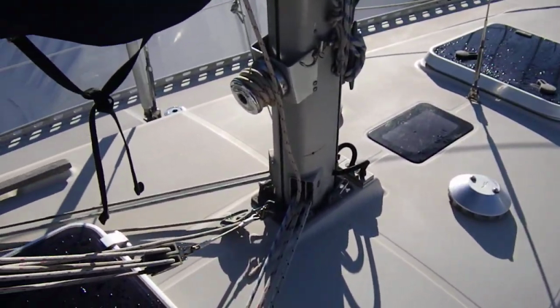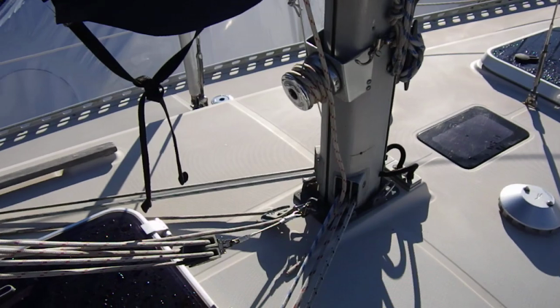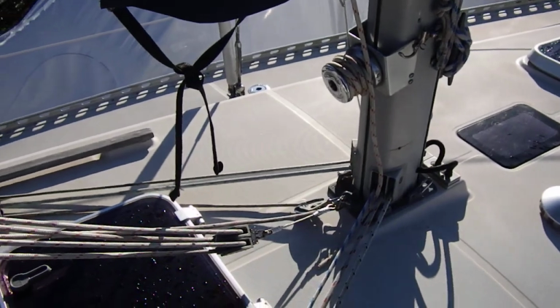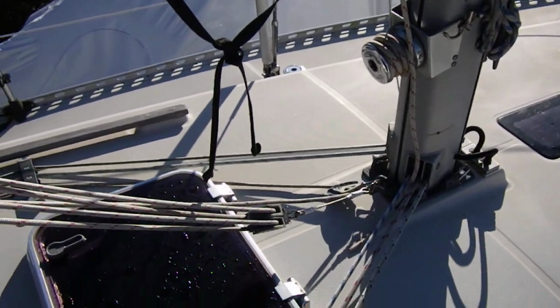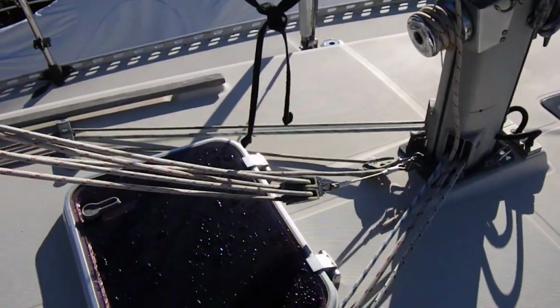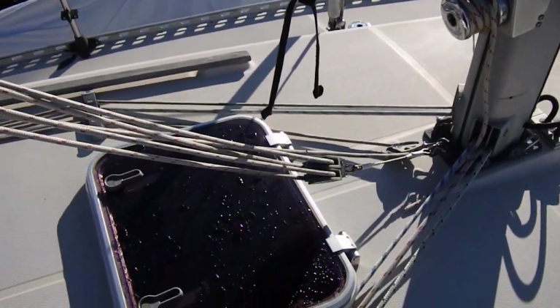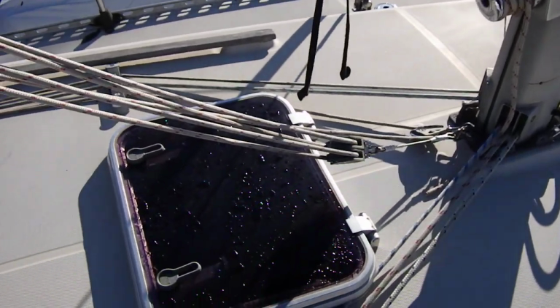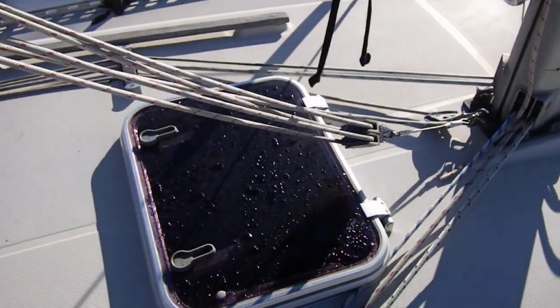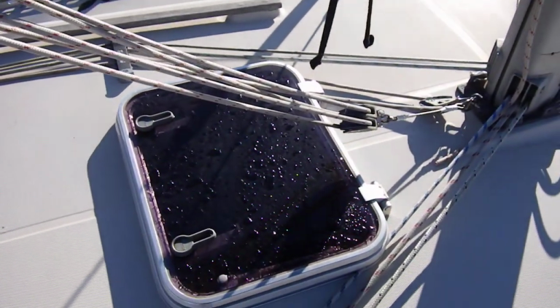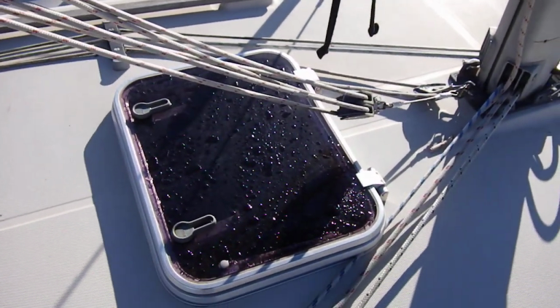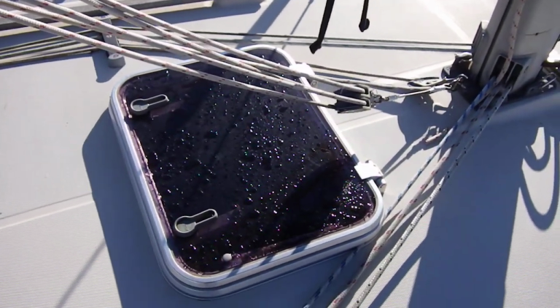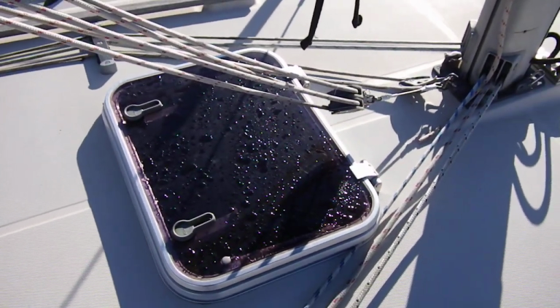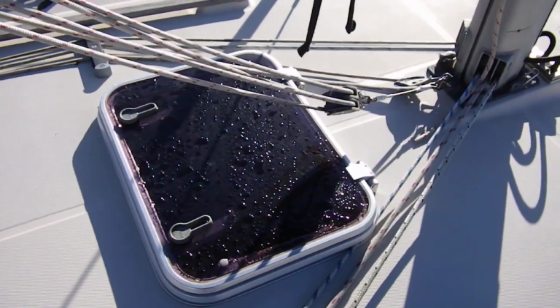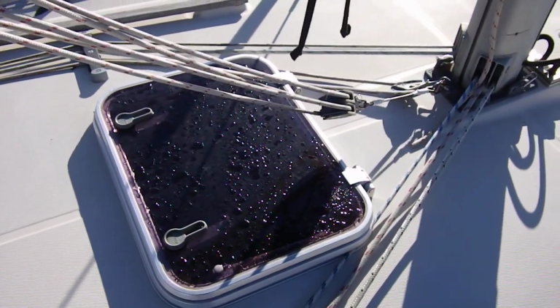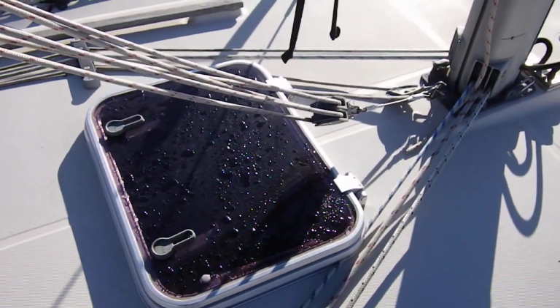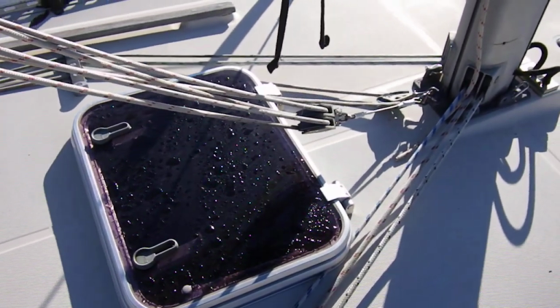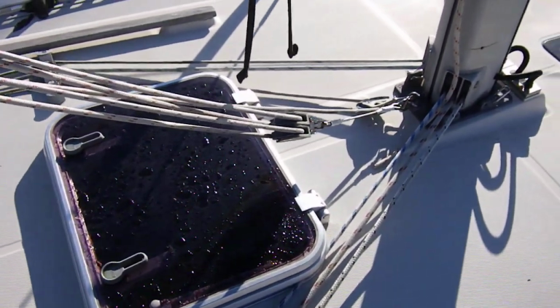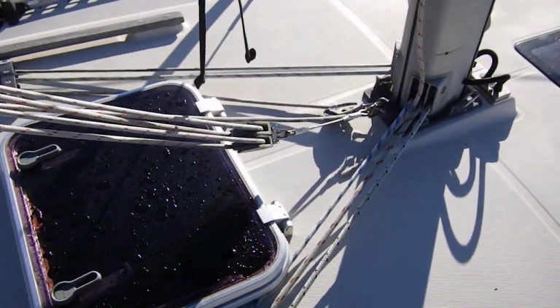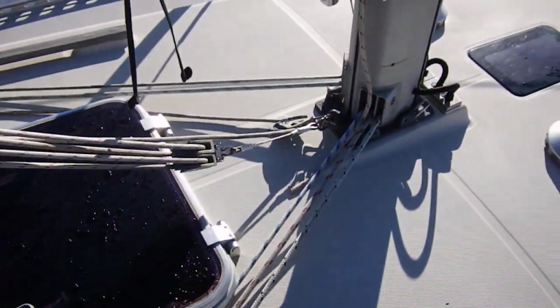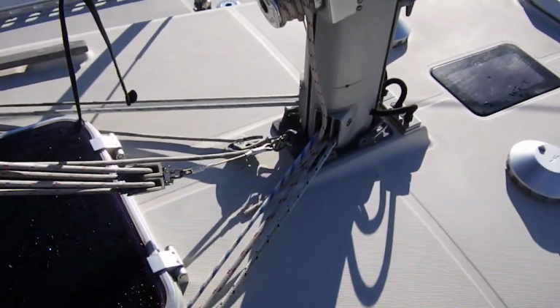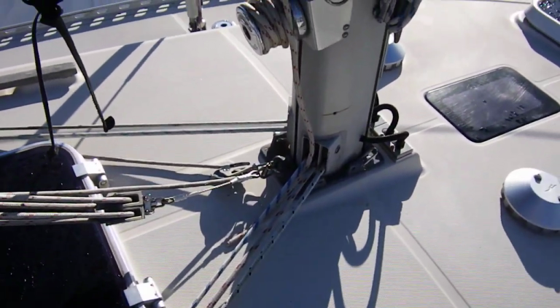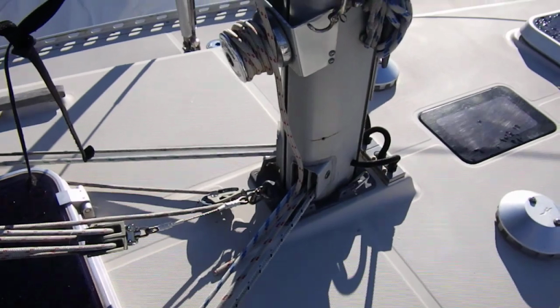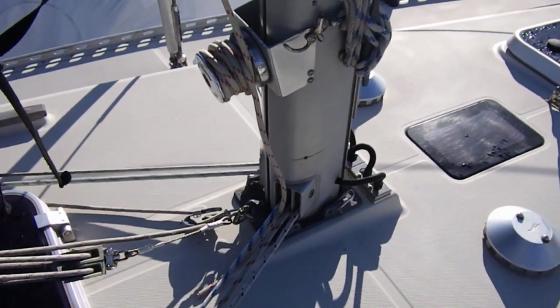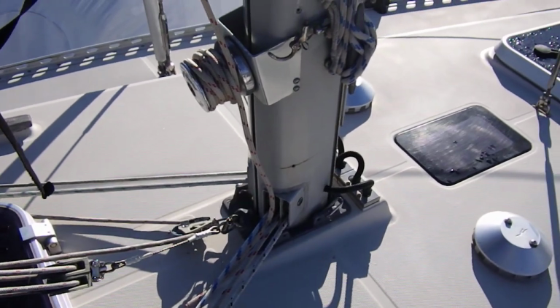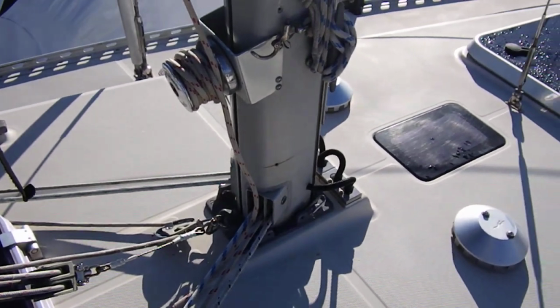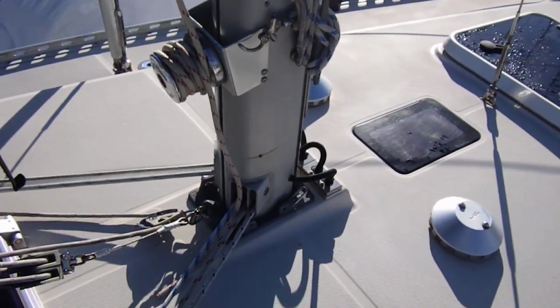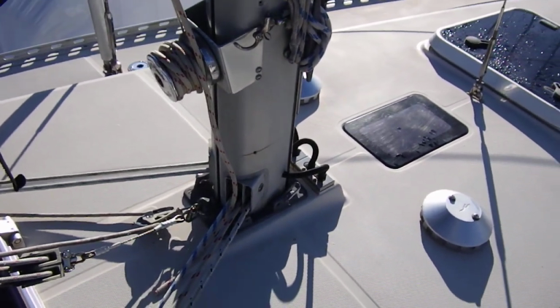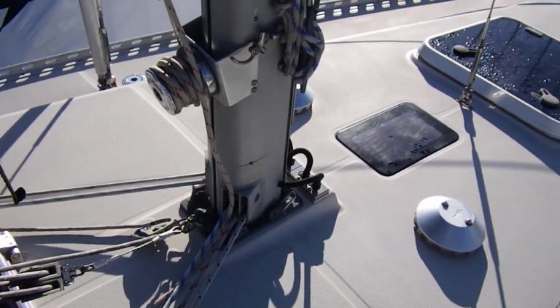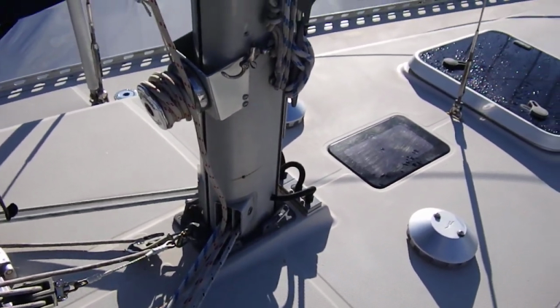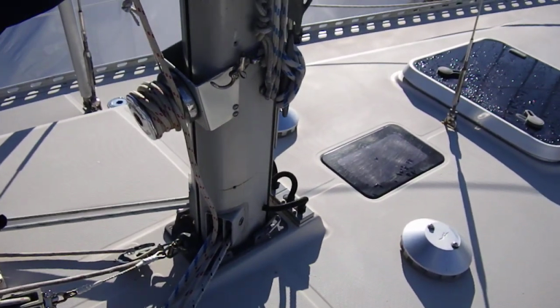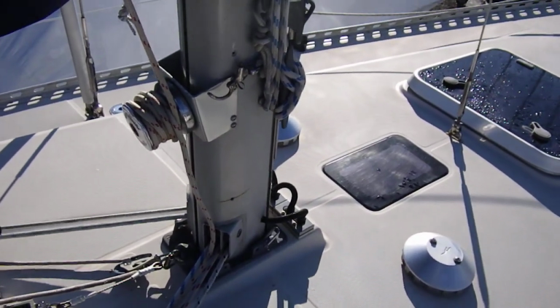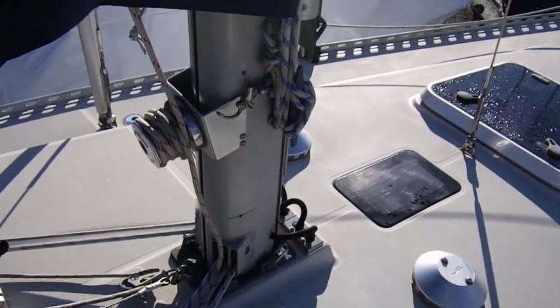You can see in the coach roof there is a hatch above the saloon. Obviously this is a deck-step mast arrangement.